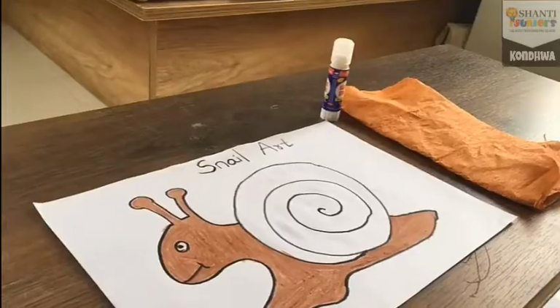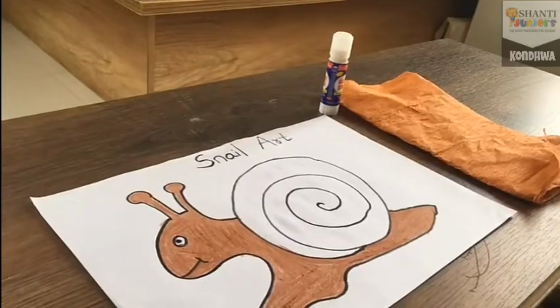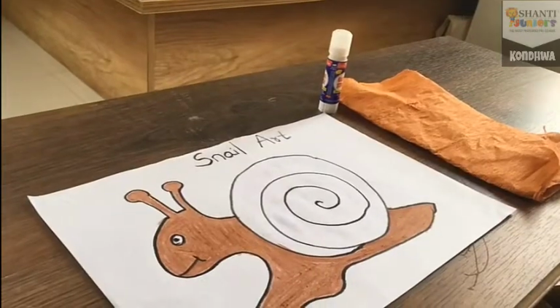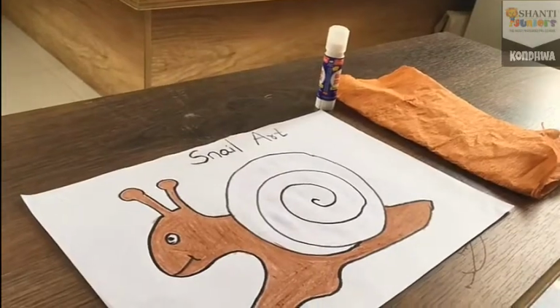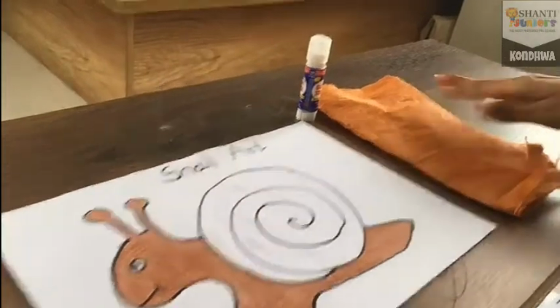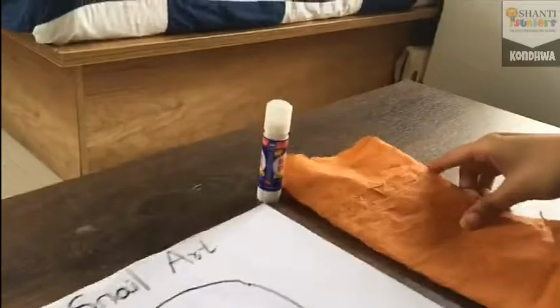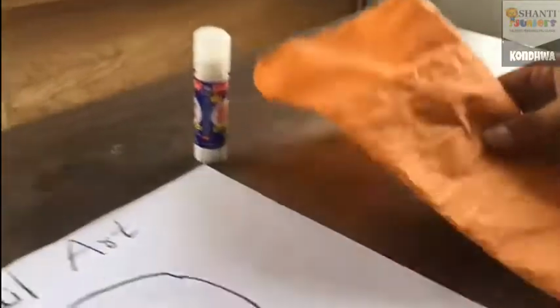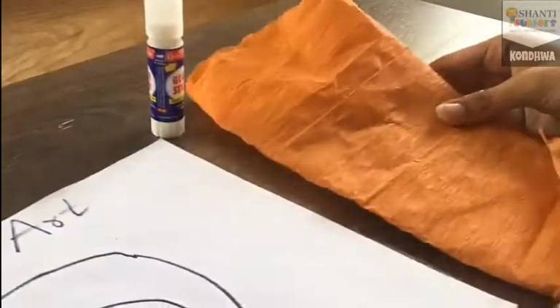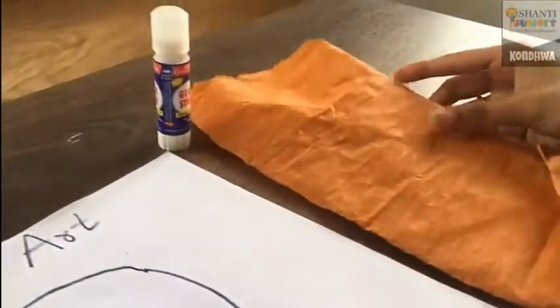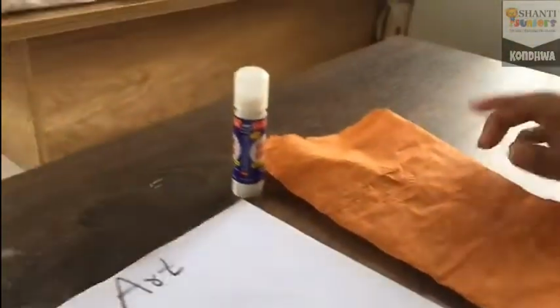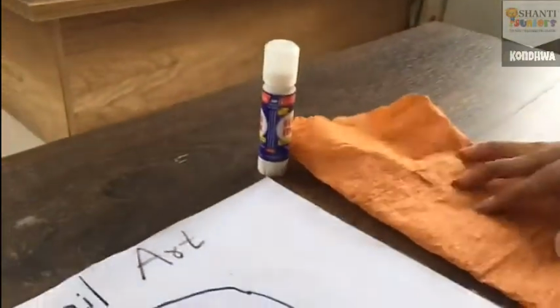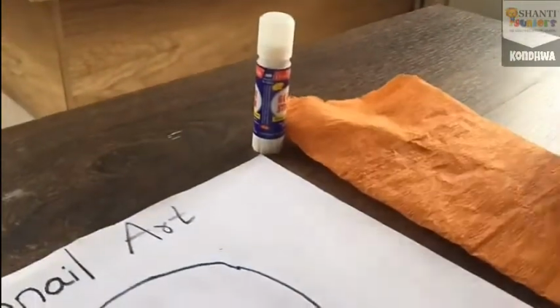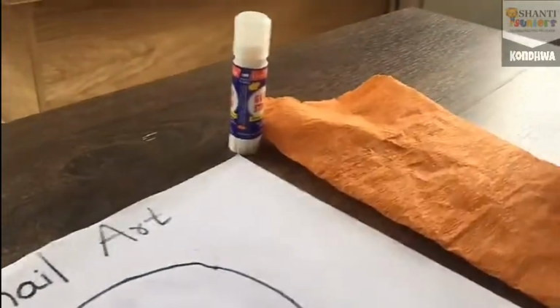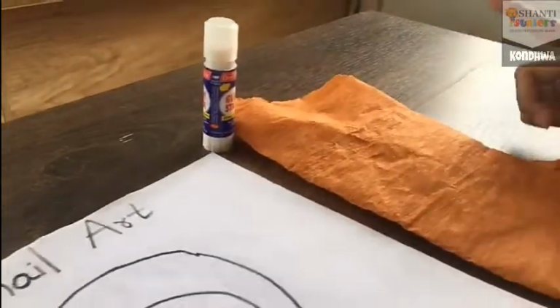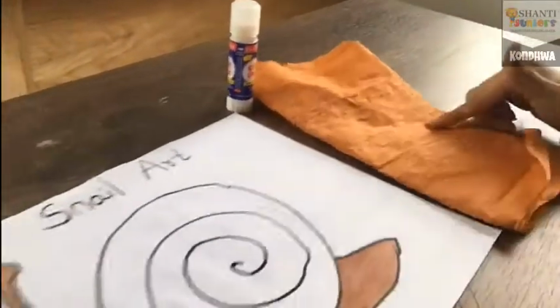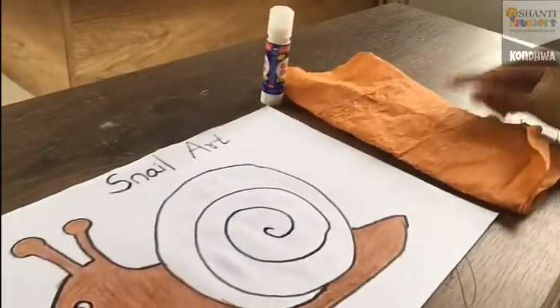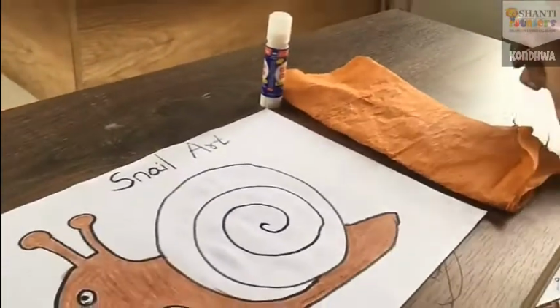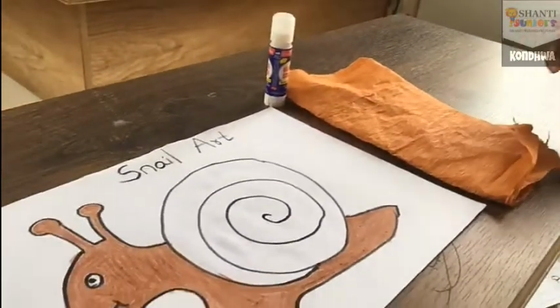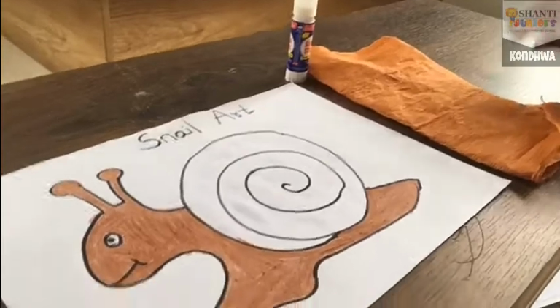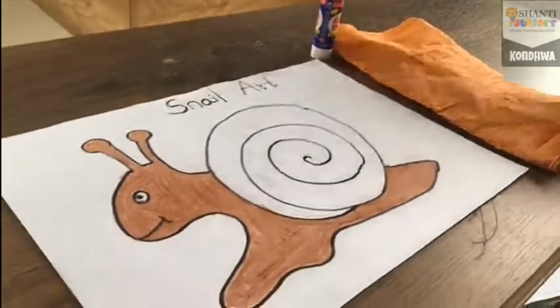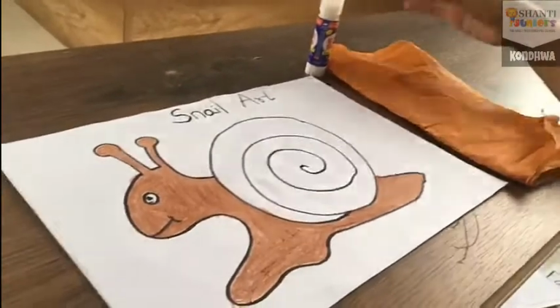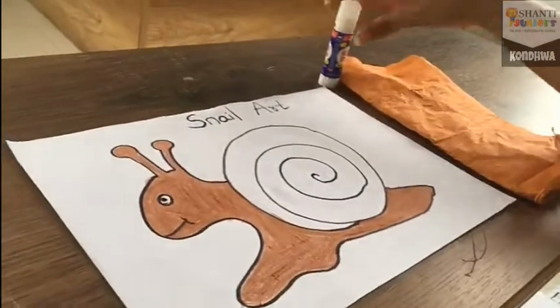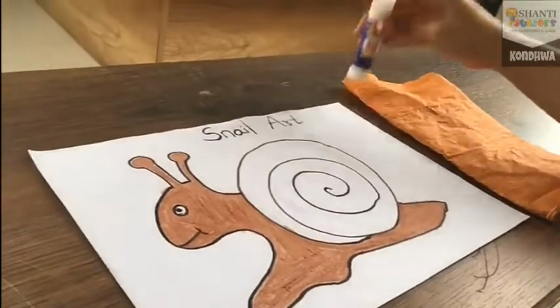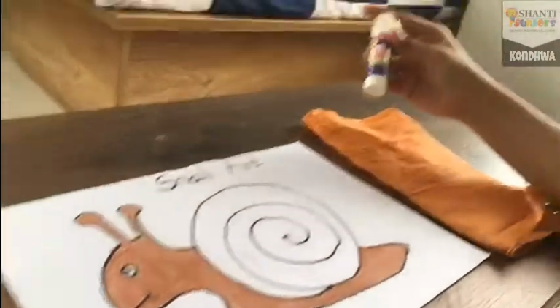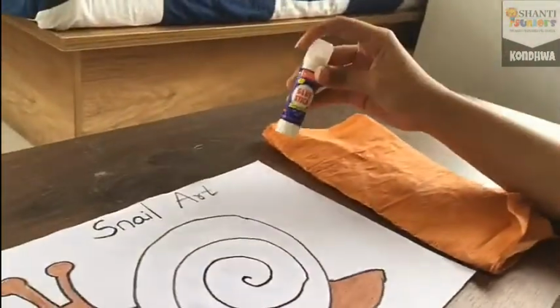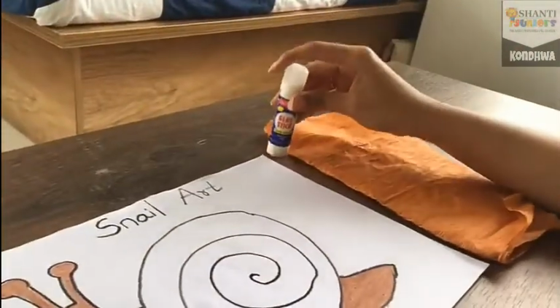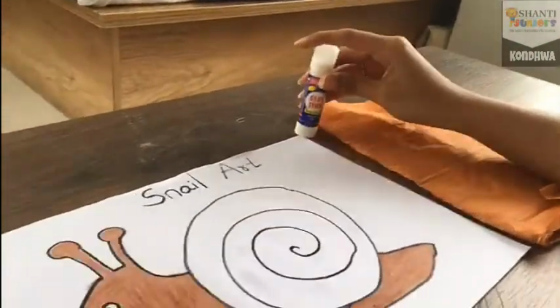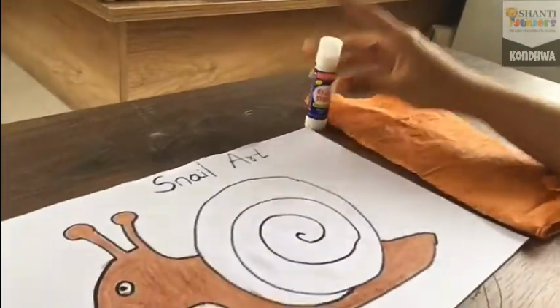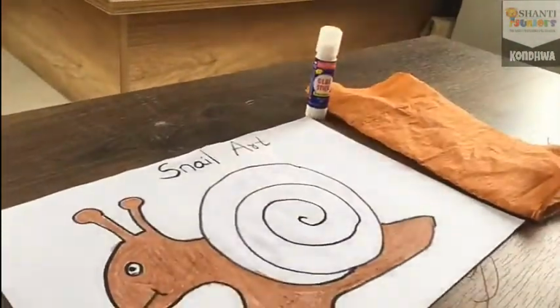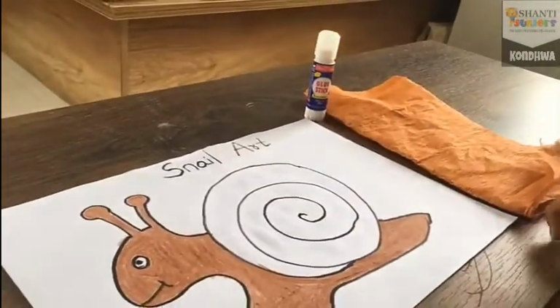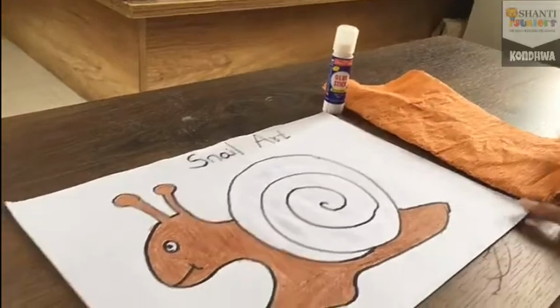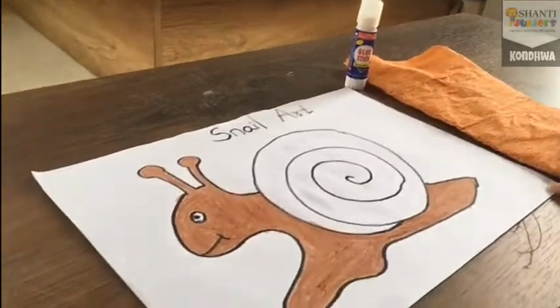The things you will need are: one brown crepe paper. If you are not having brown crepe paper, you can also use your craft paper. And one glue. And take out your worksheet.